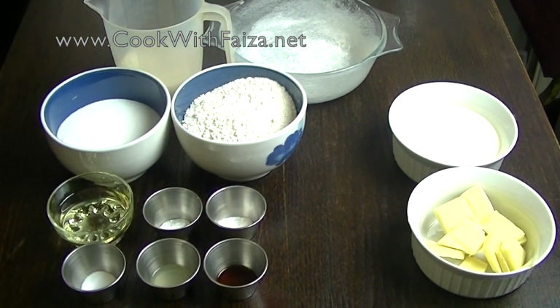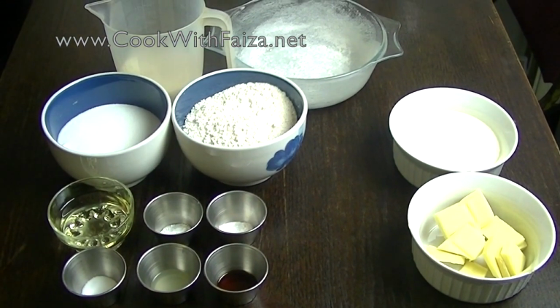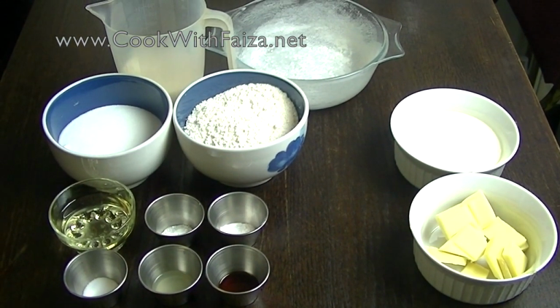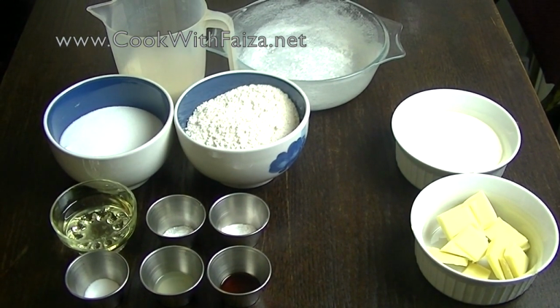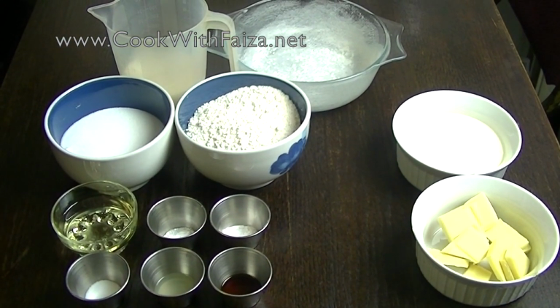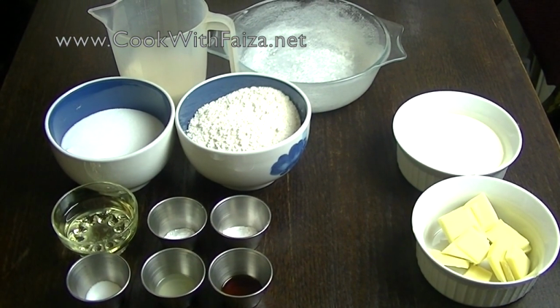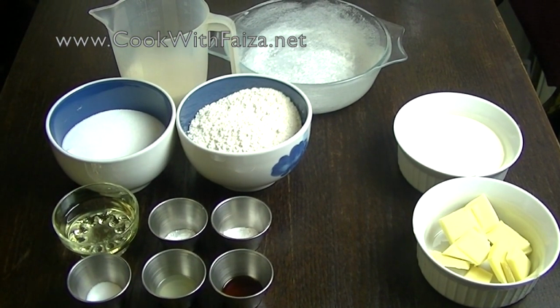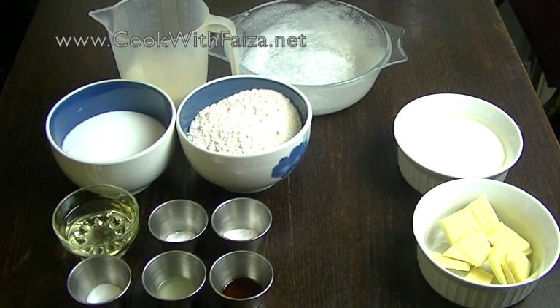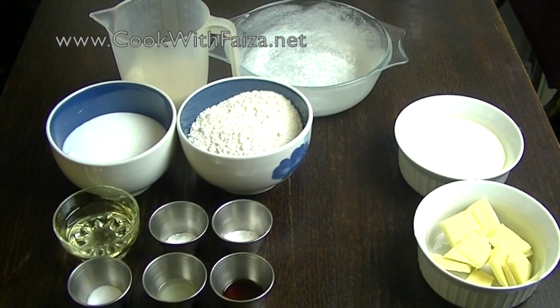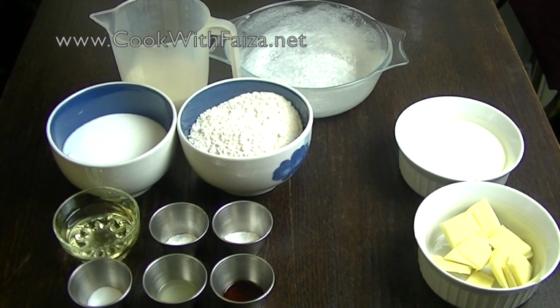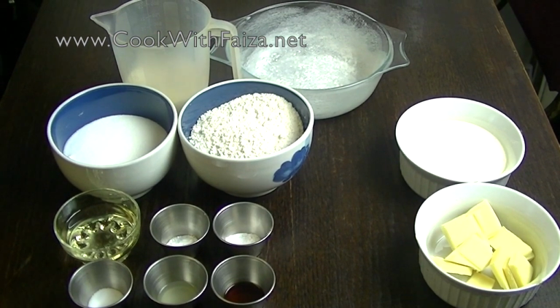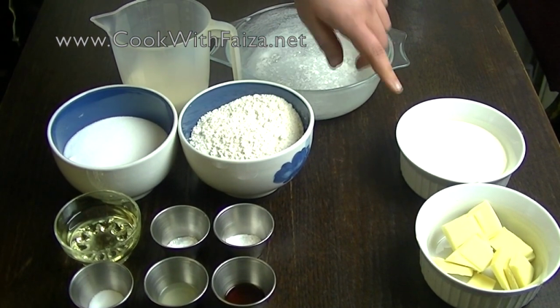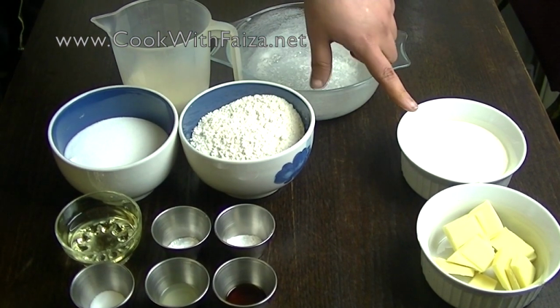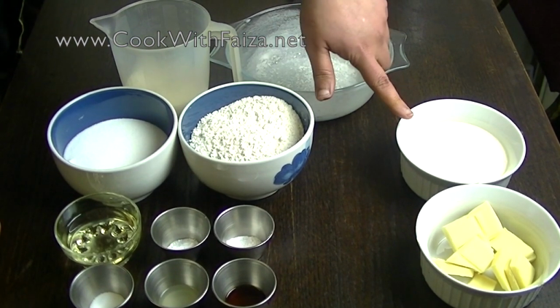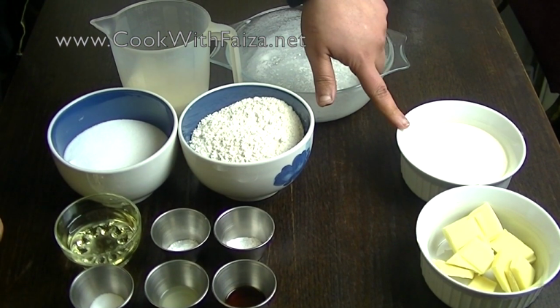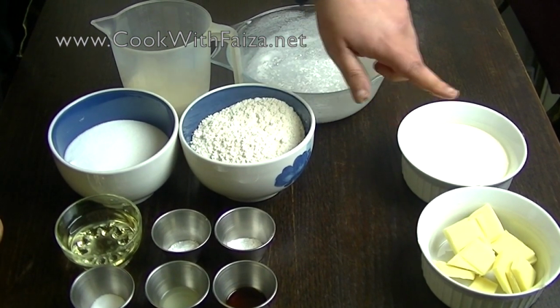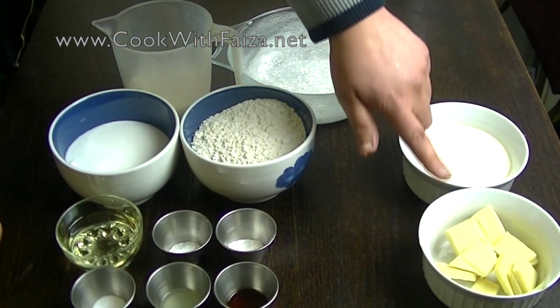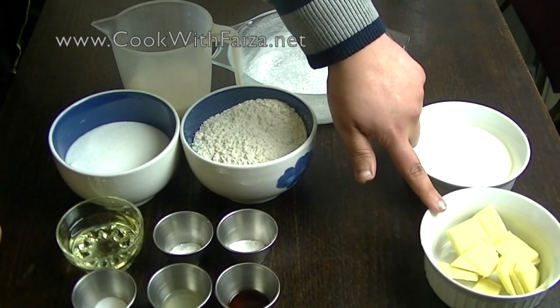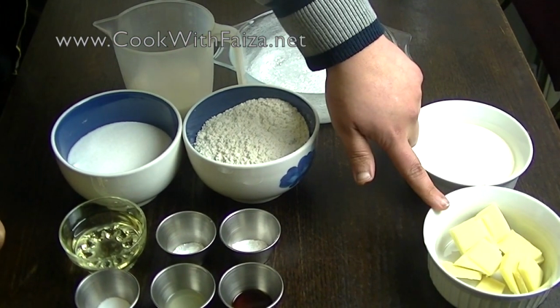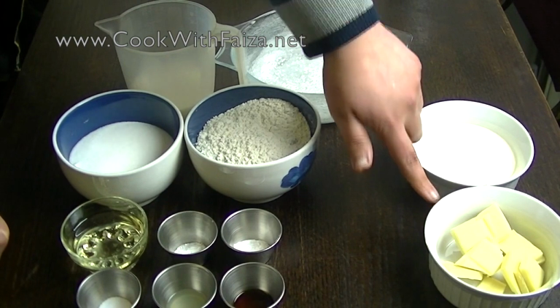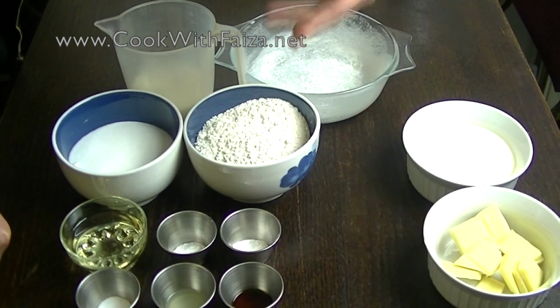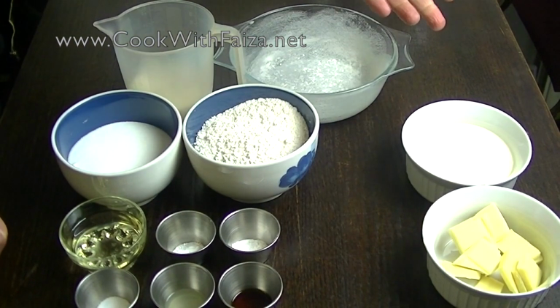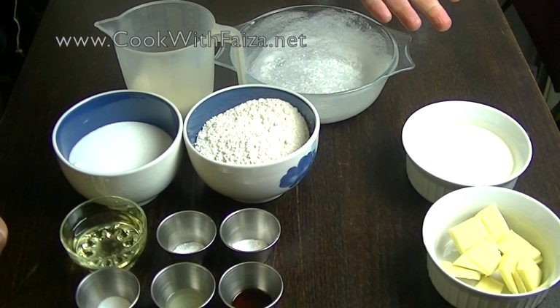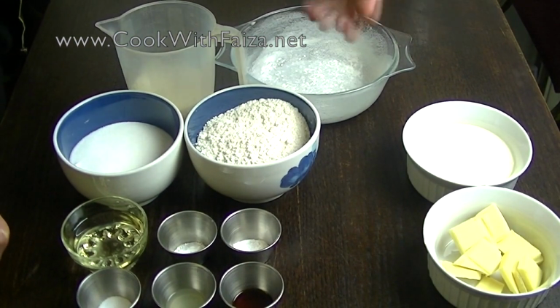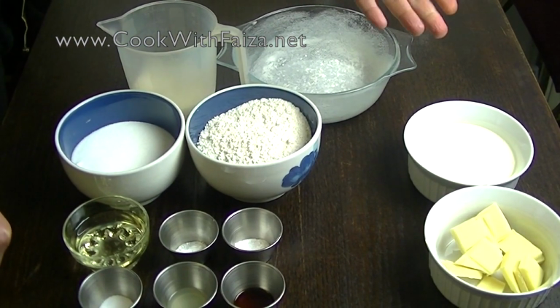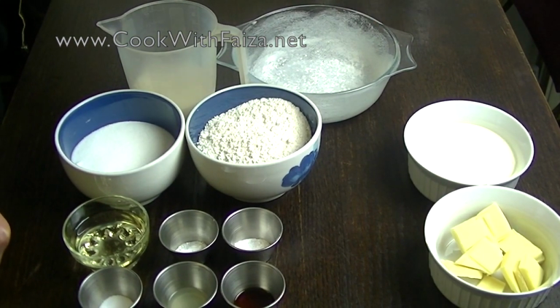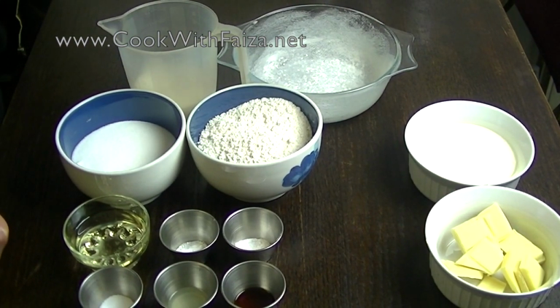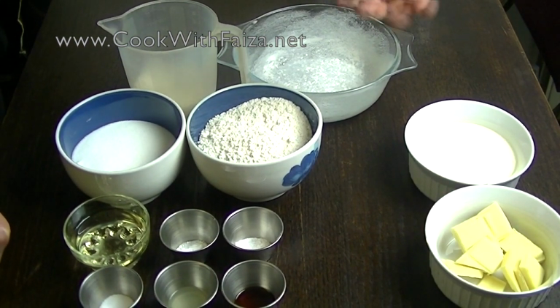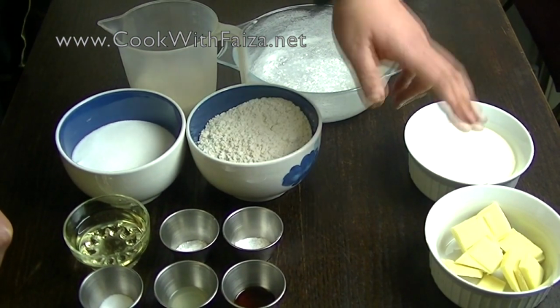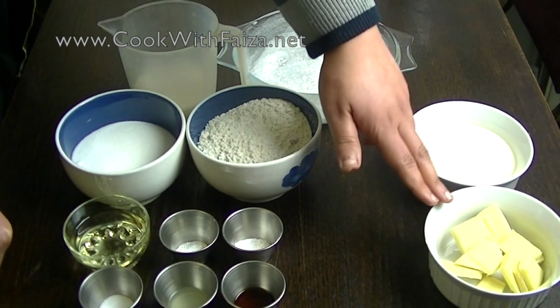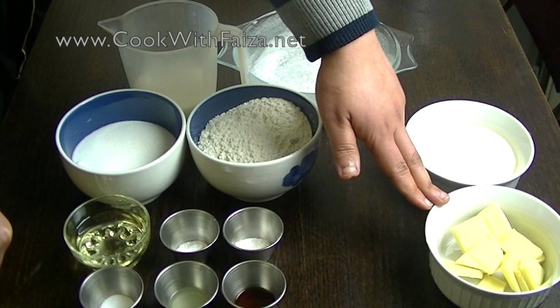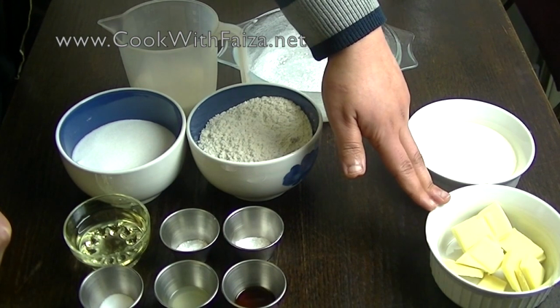I am using white chocolate ganache. You should use double cream and white chocolate. If you prefer a dark chocolate effect, then you will use milk chocolate.